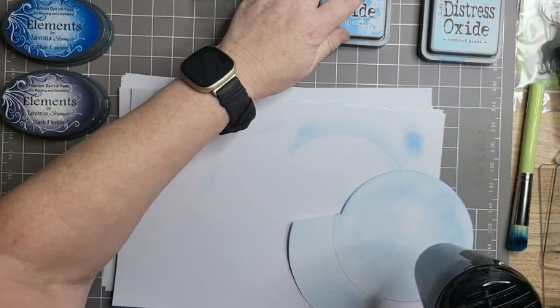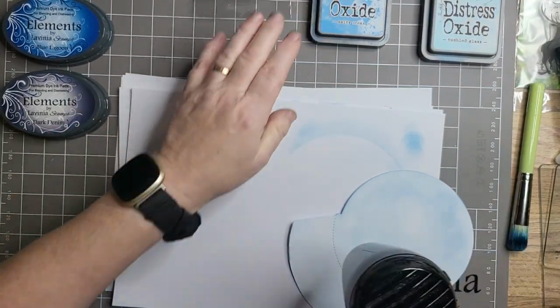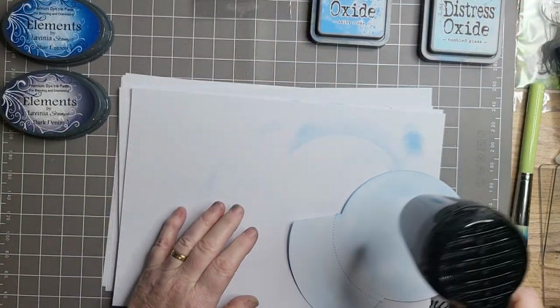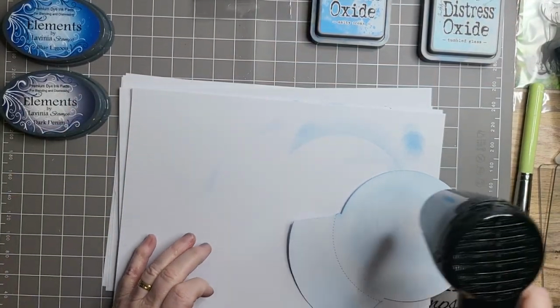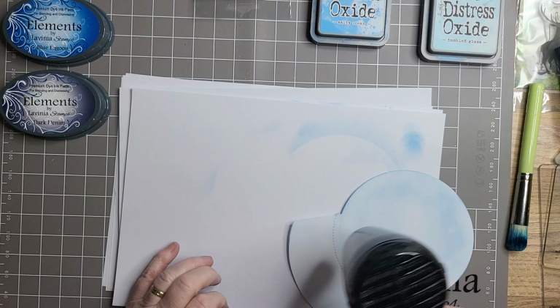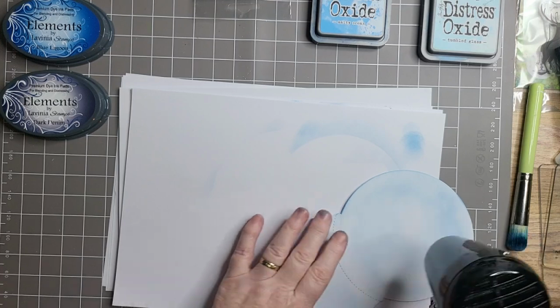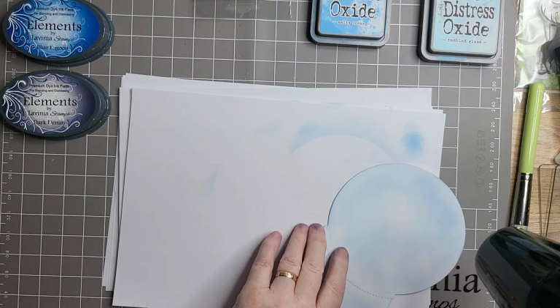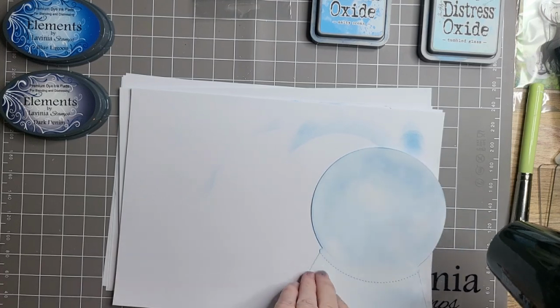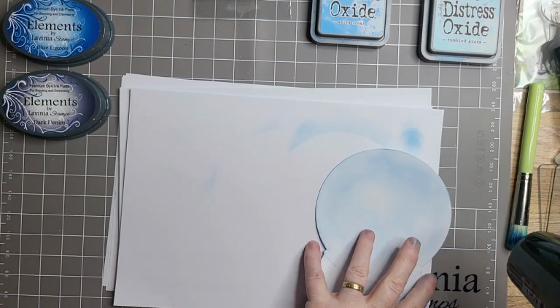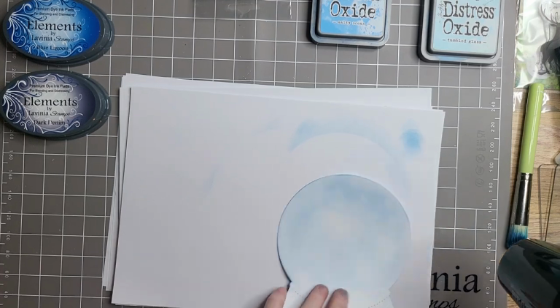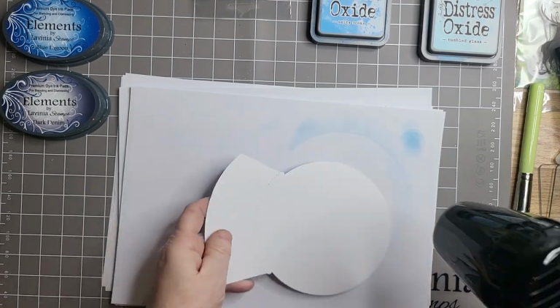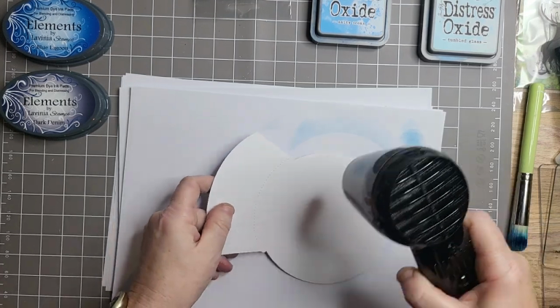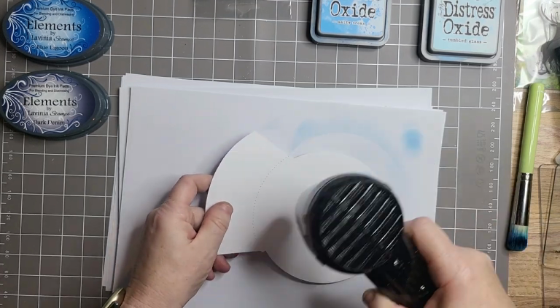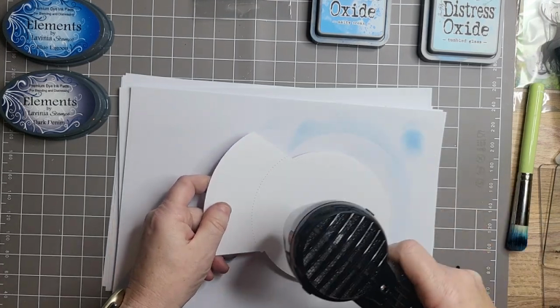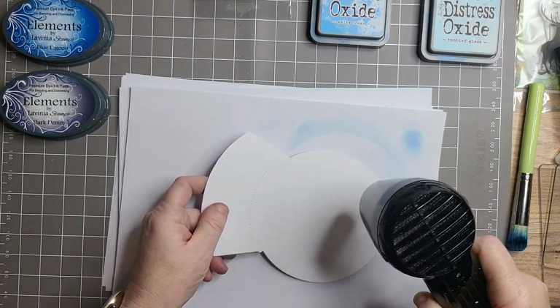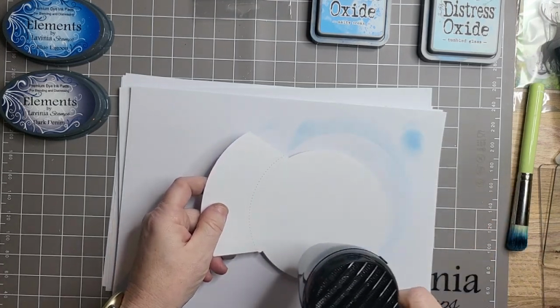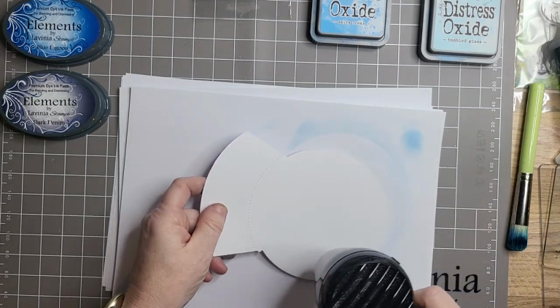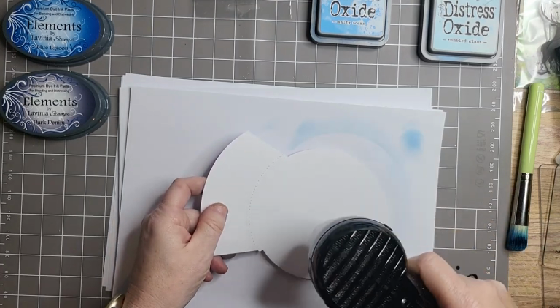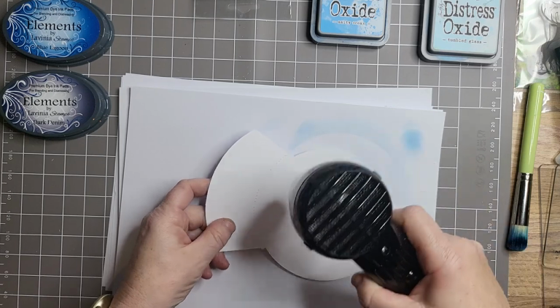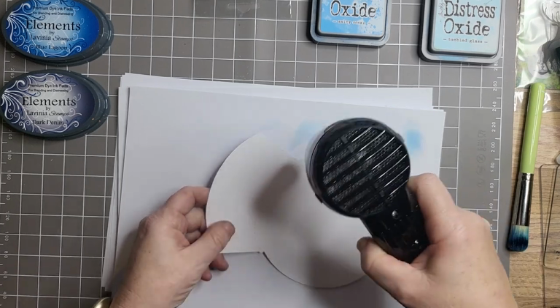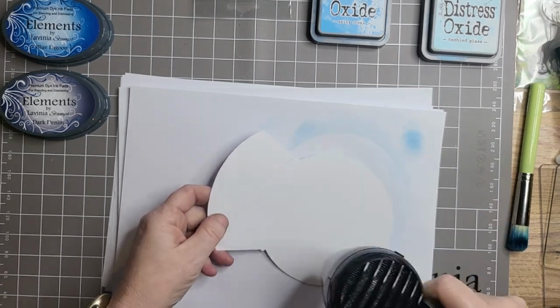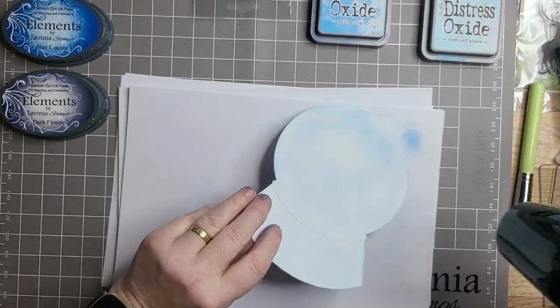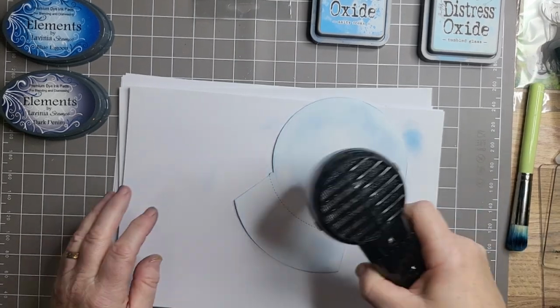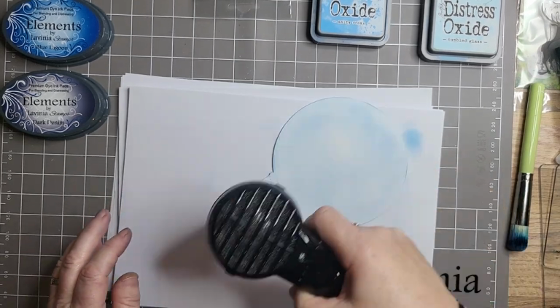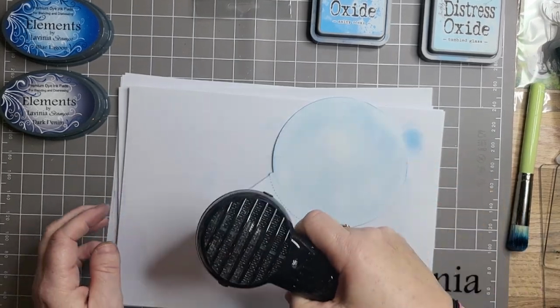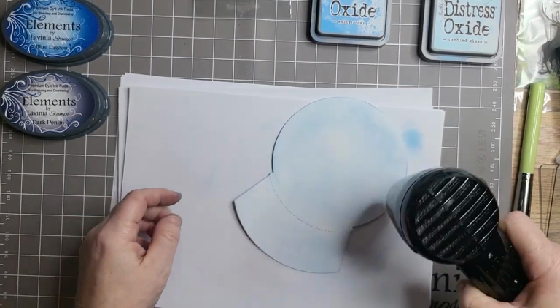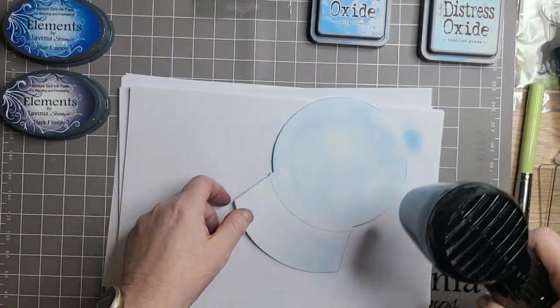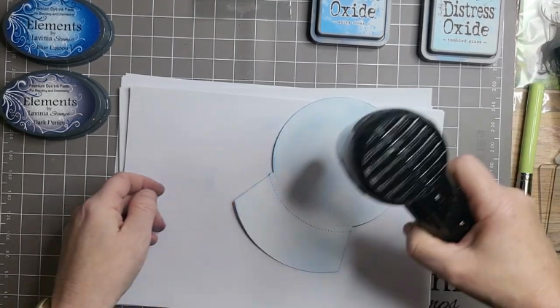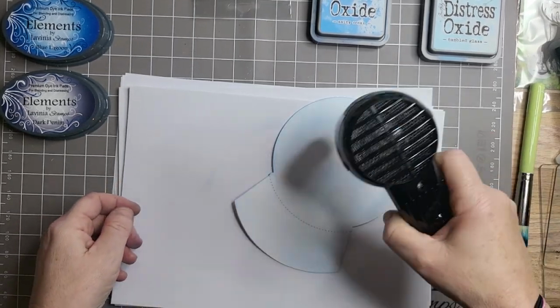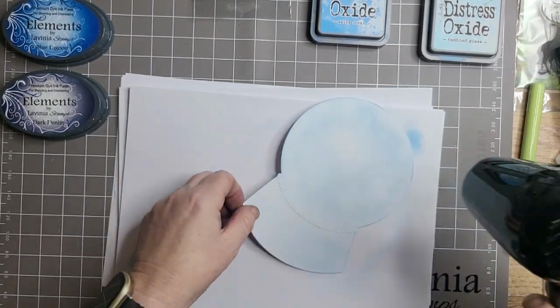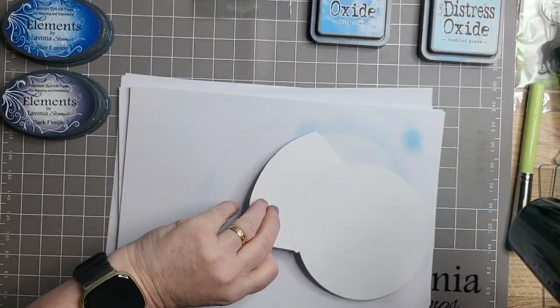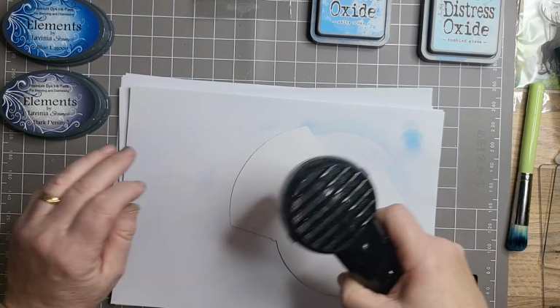We will be going back to them, but we're just going to do a bit of embossing. I got lots and lots of love for my bookmarks — that was so nice.